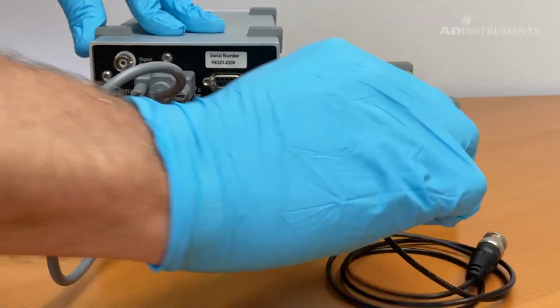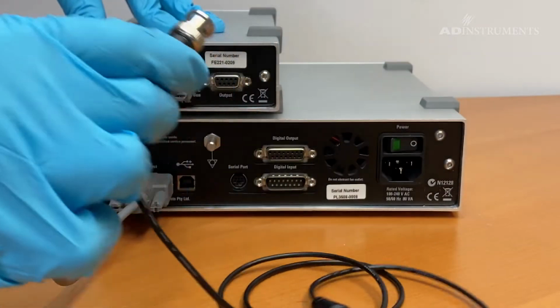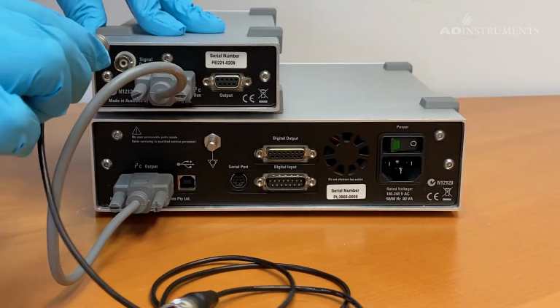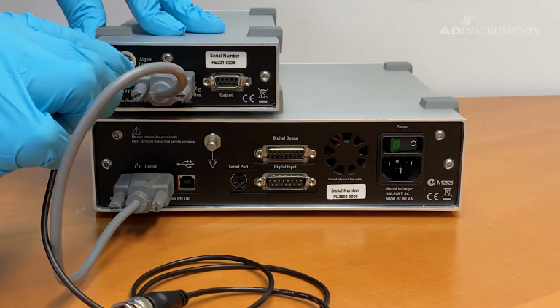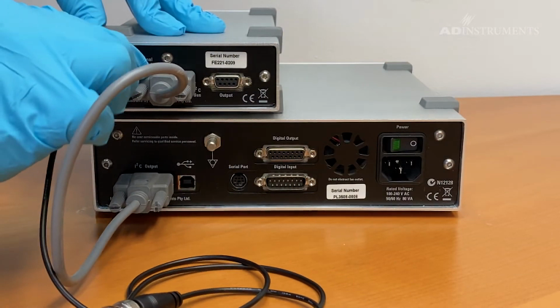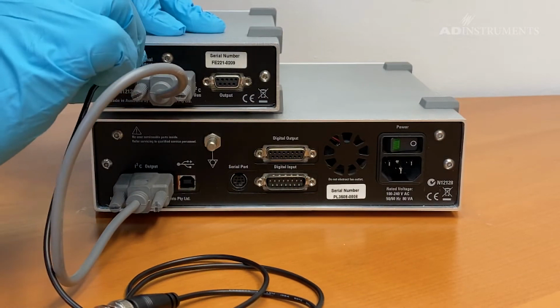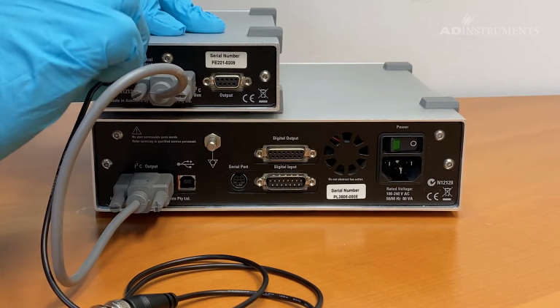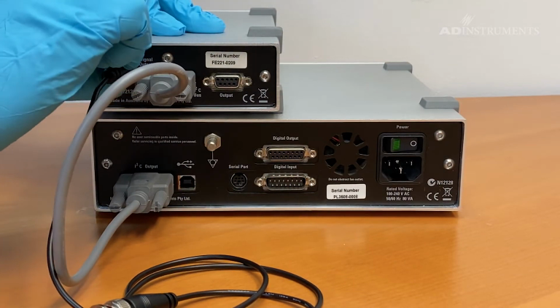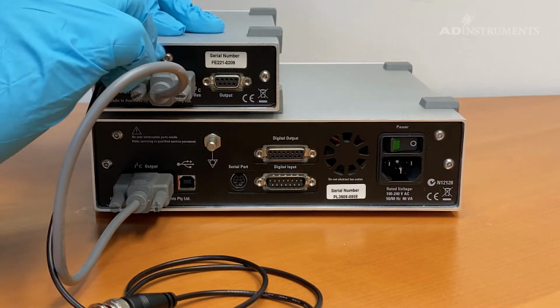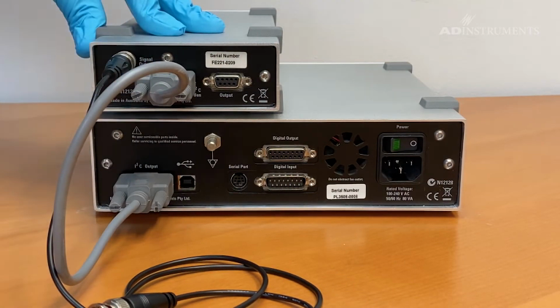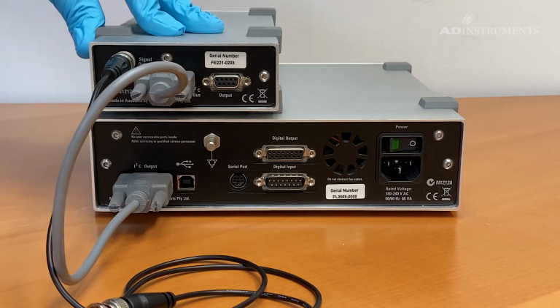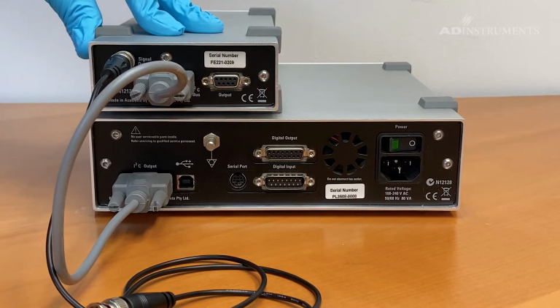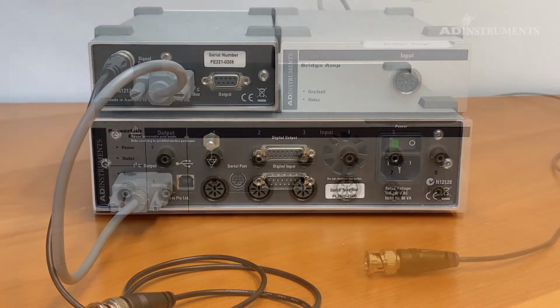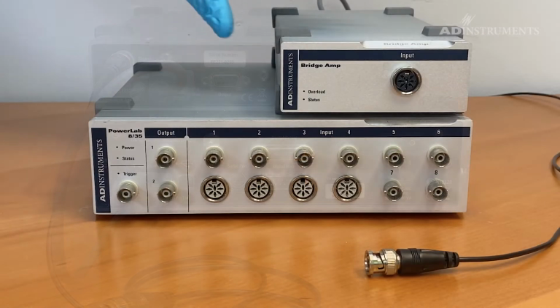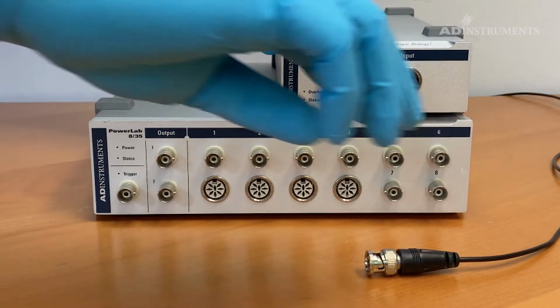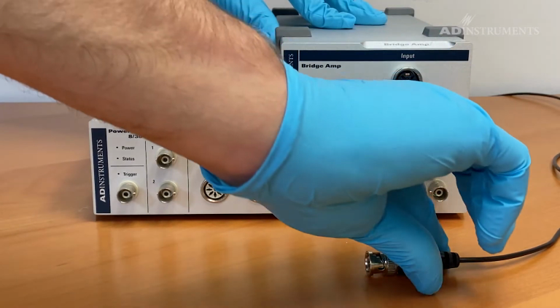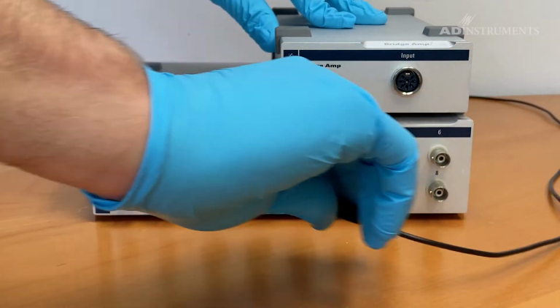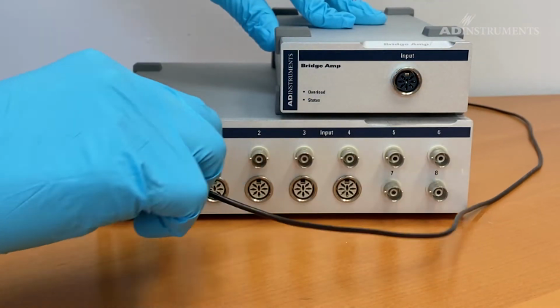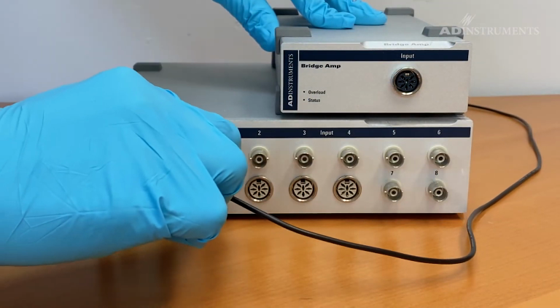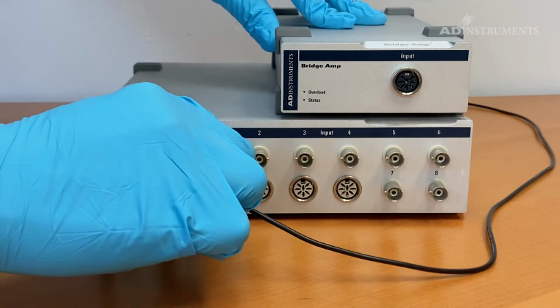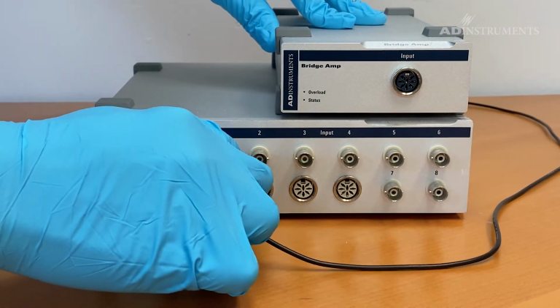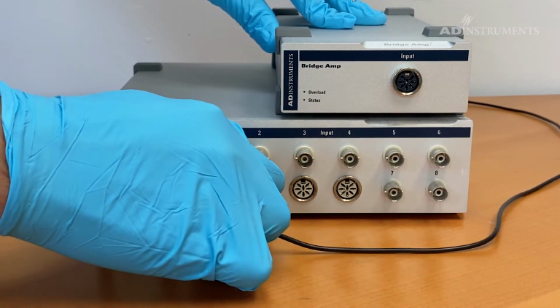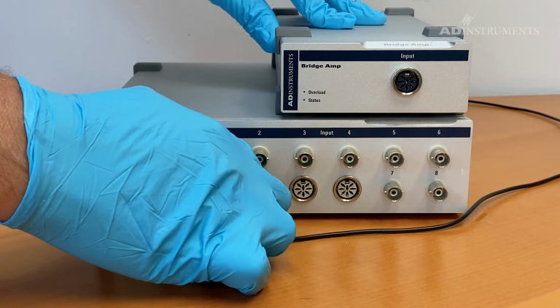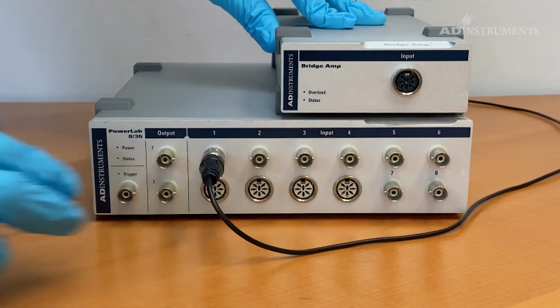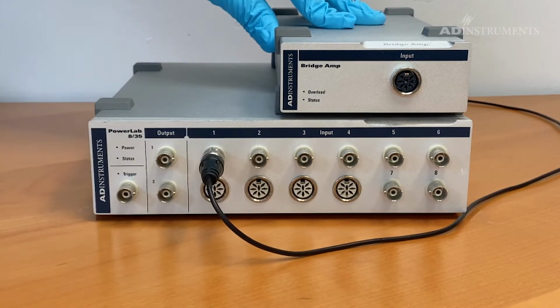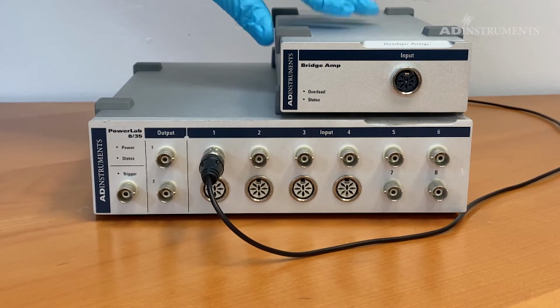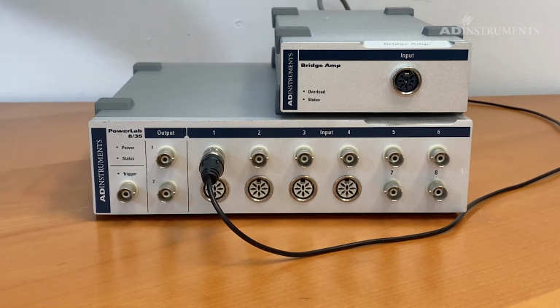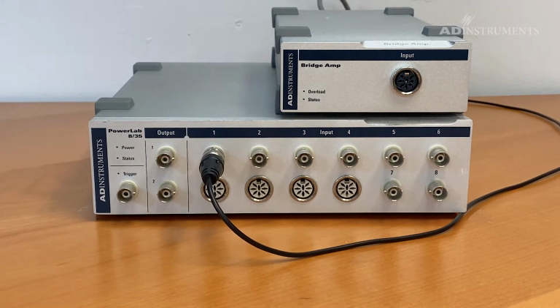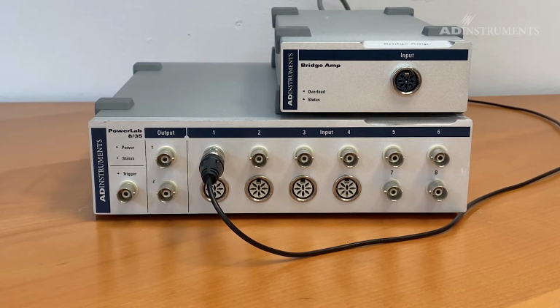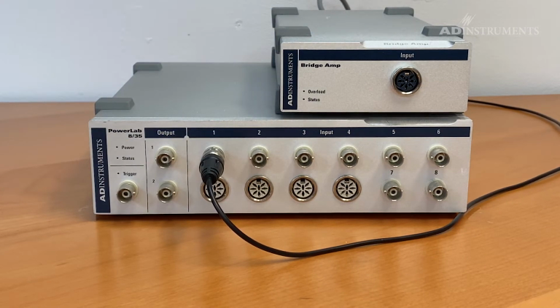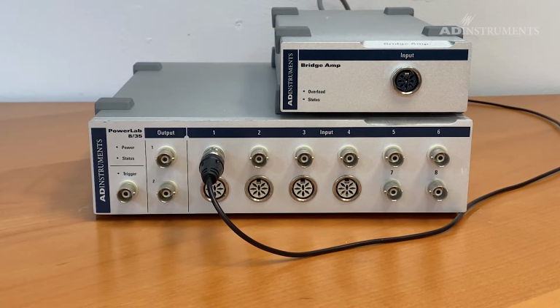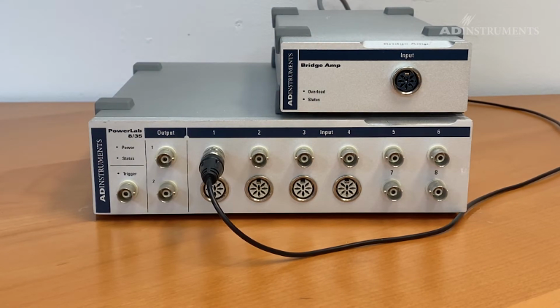Also connect the BNC cable to the signal output on the back of the bridge amp. Connect the other end of the BNC cable to one of the channels of the PowerLab, keeping in mind that LabChart will recognize the bridge amp on the channel that the BNC cable is connected to.